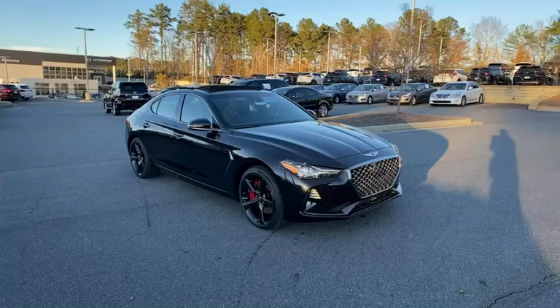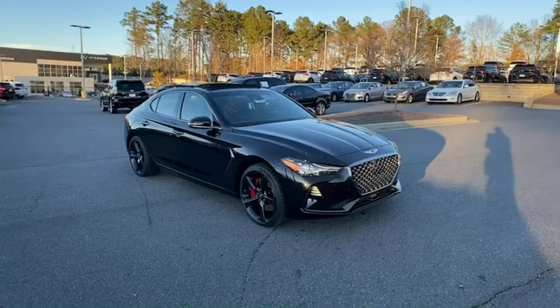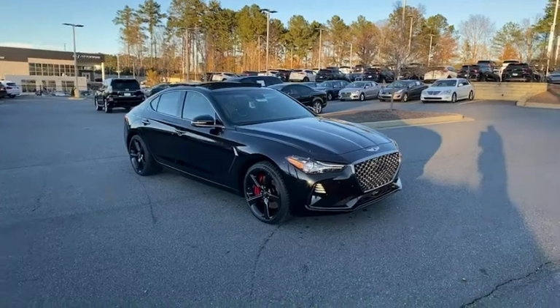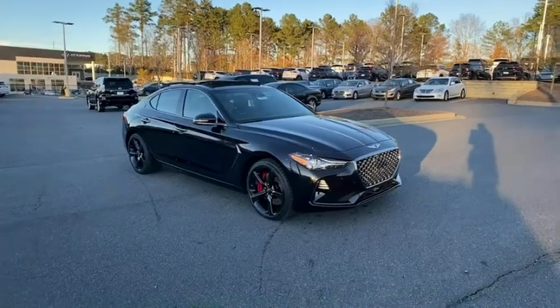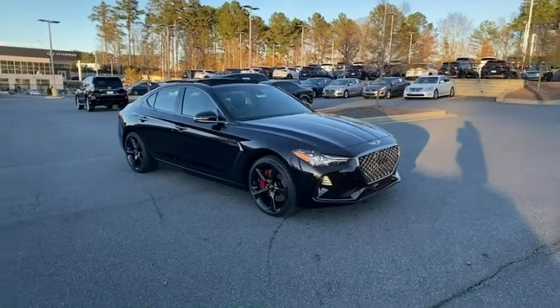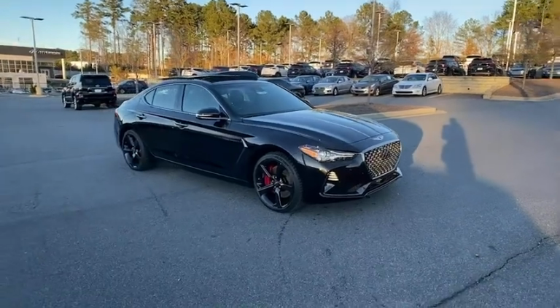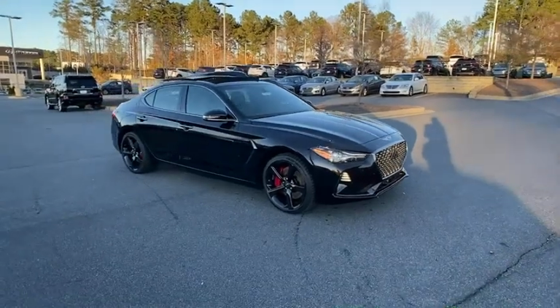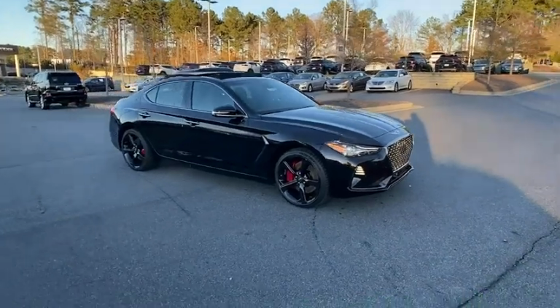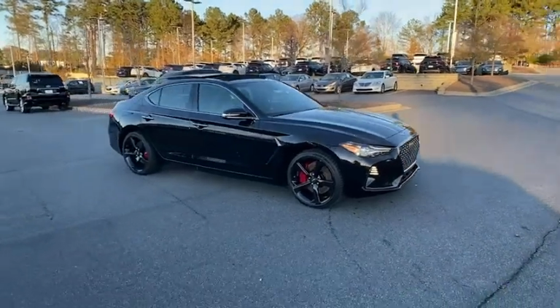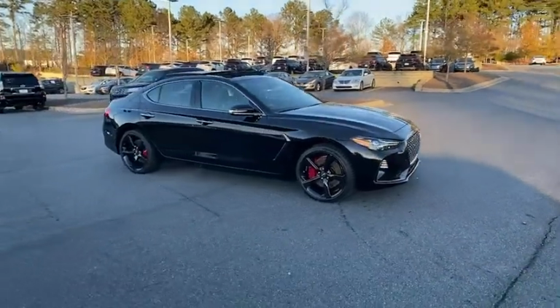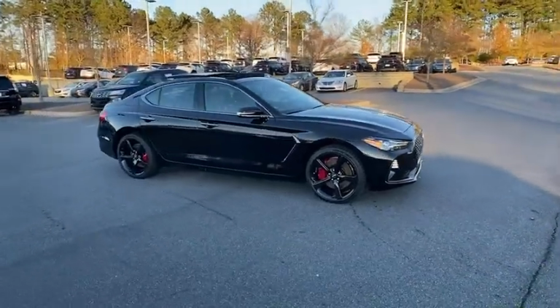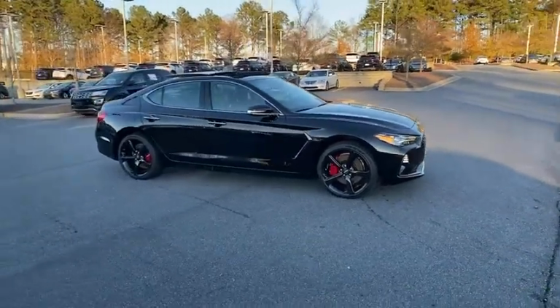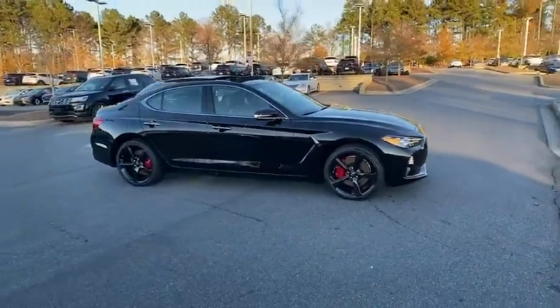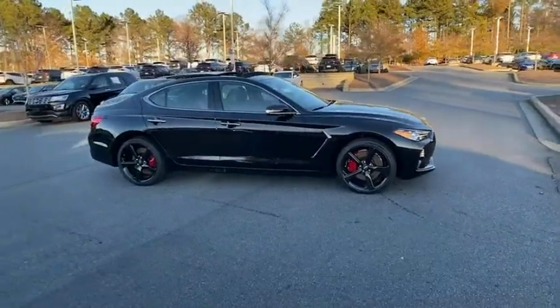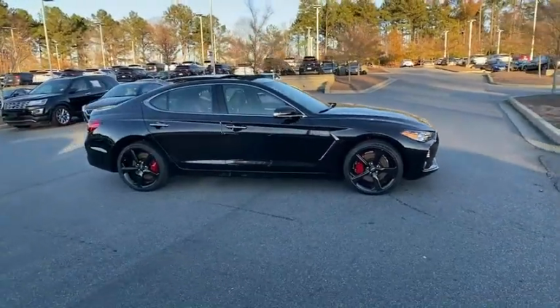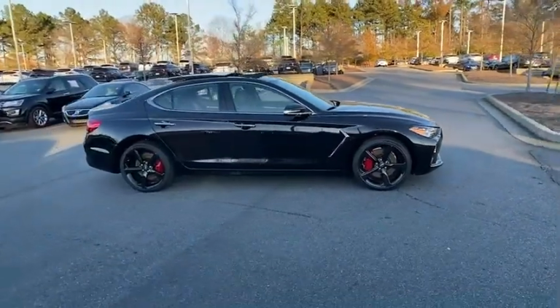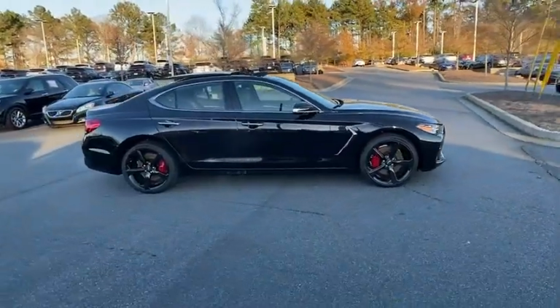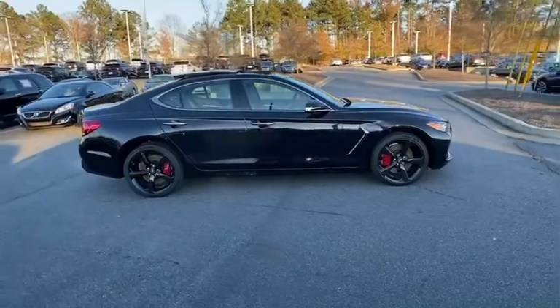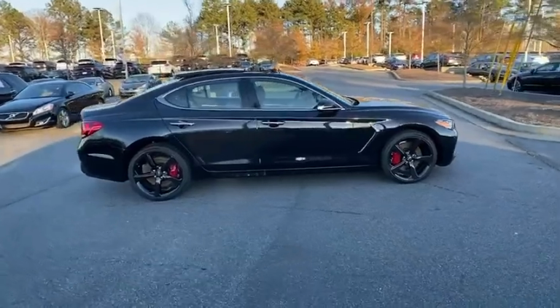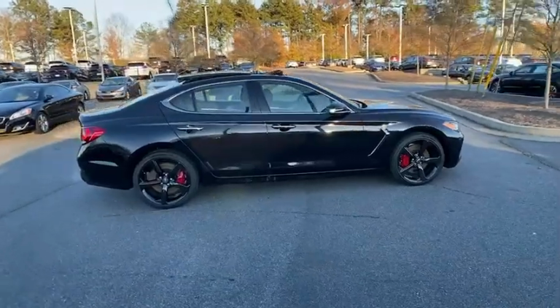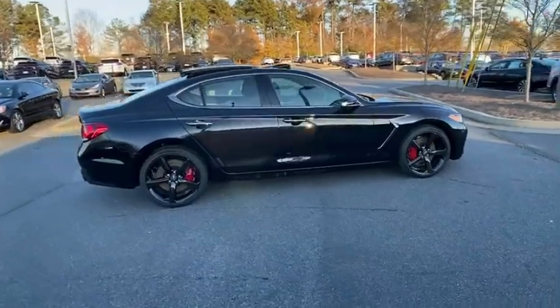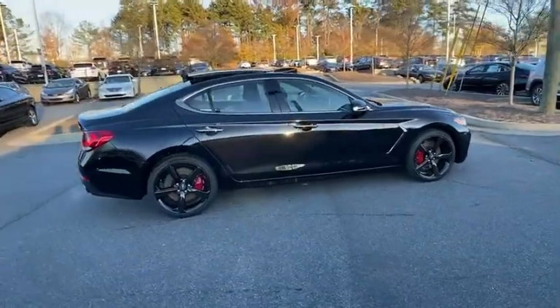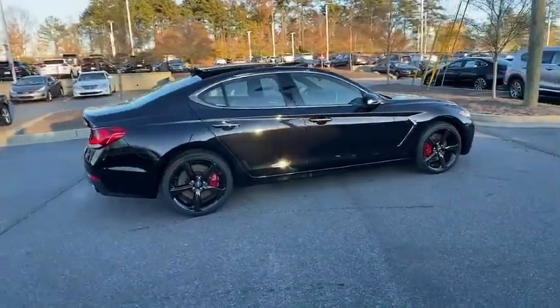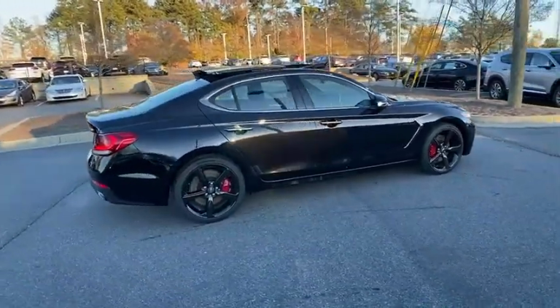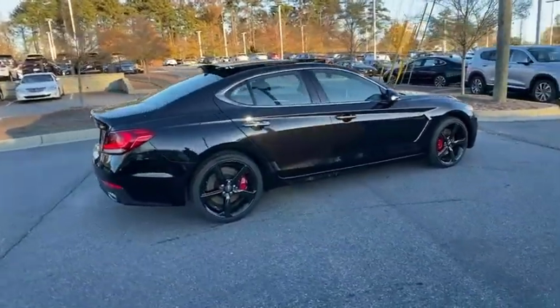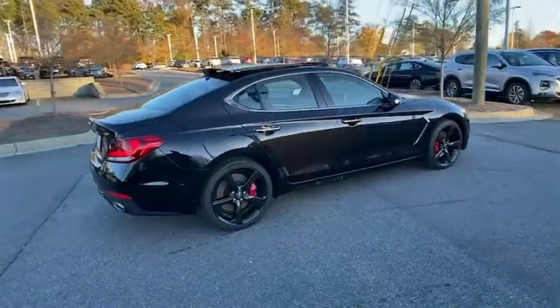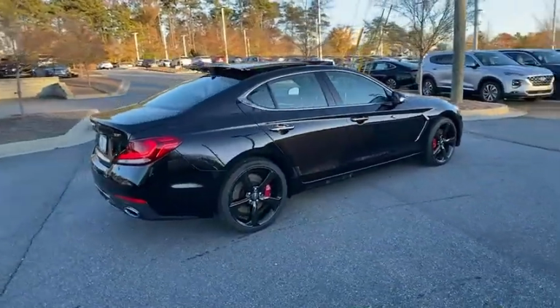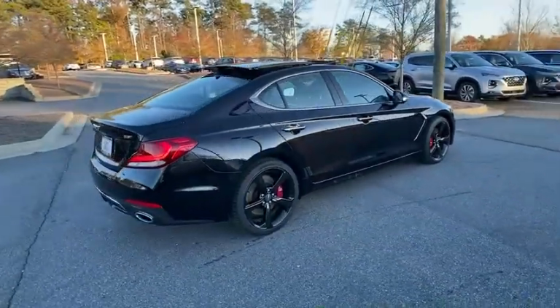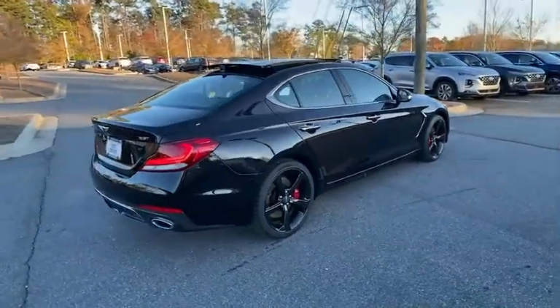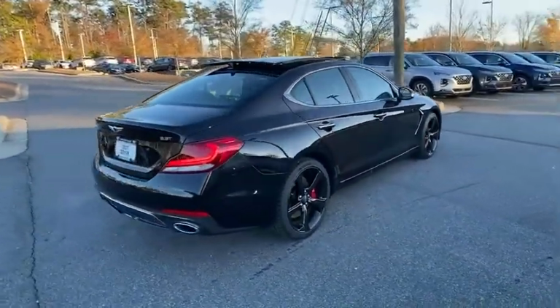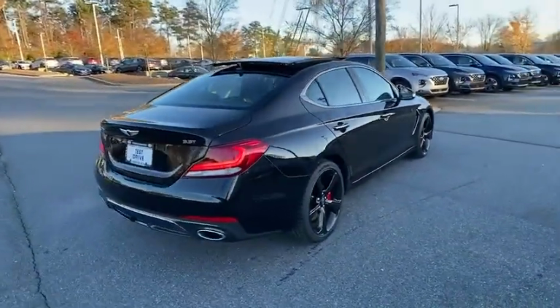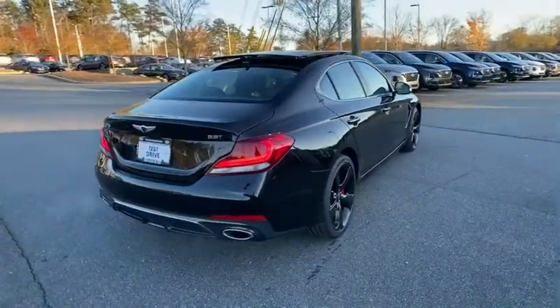Come test drive the 2021 Genesis G70. Impressive engine performance and exquisite handling push the Genesis G70 to the front of the pack.